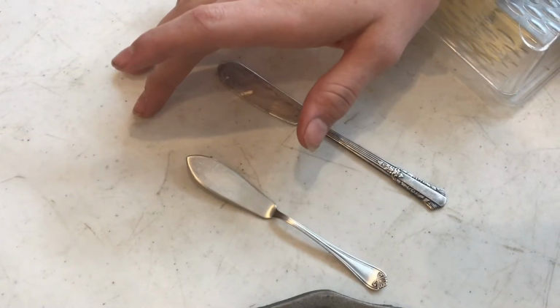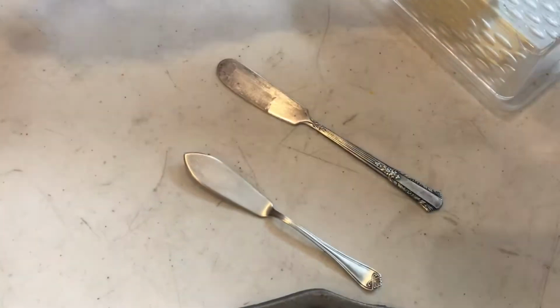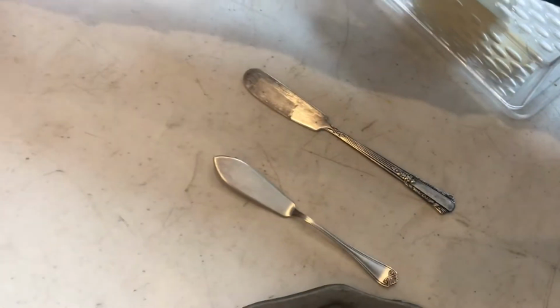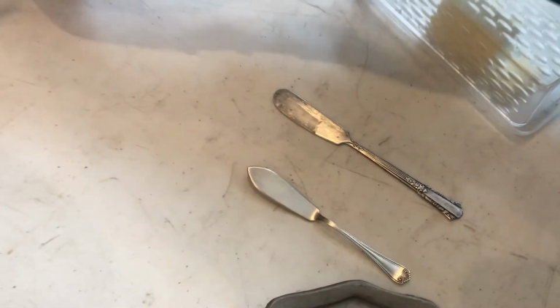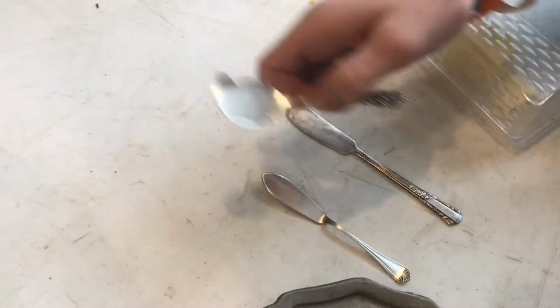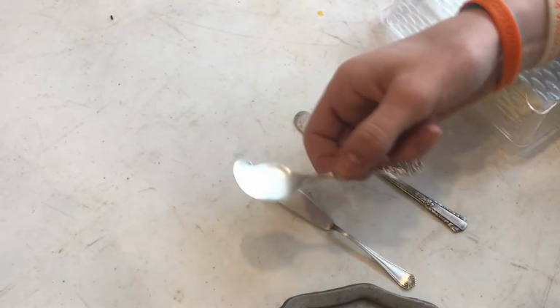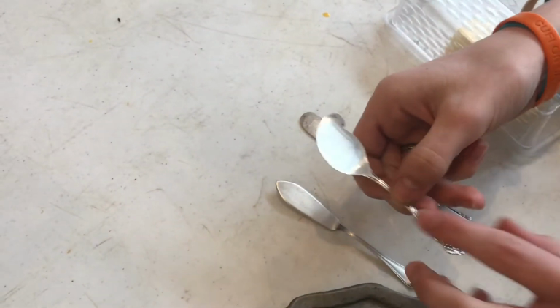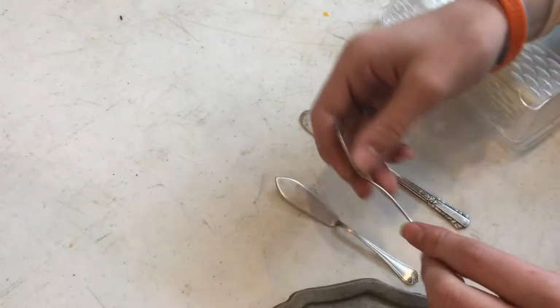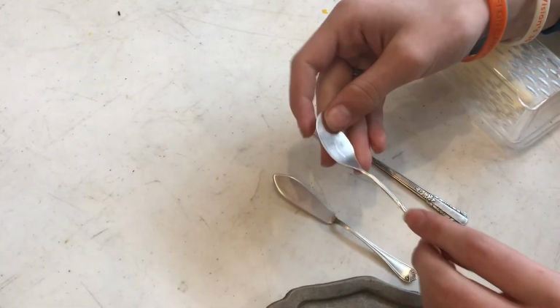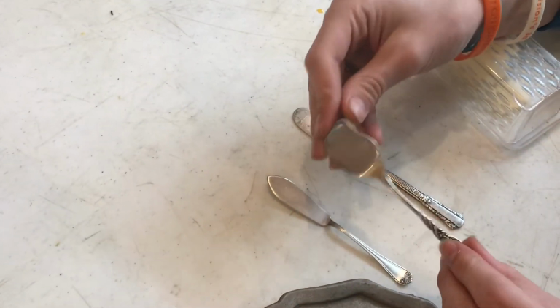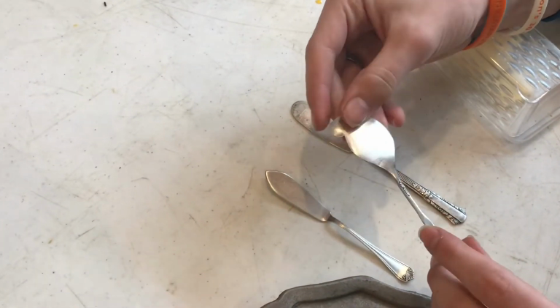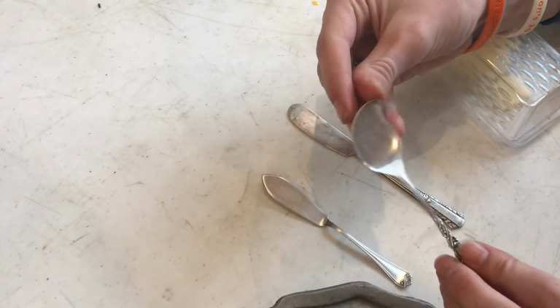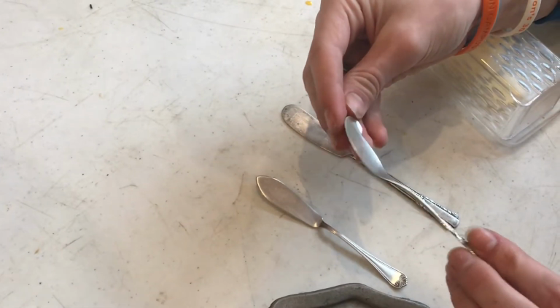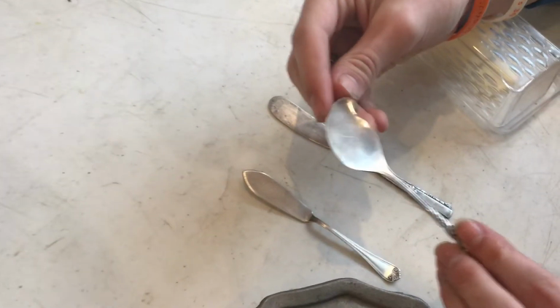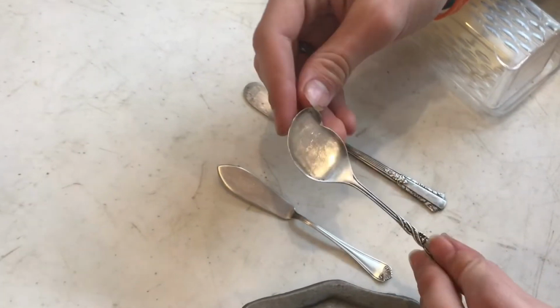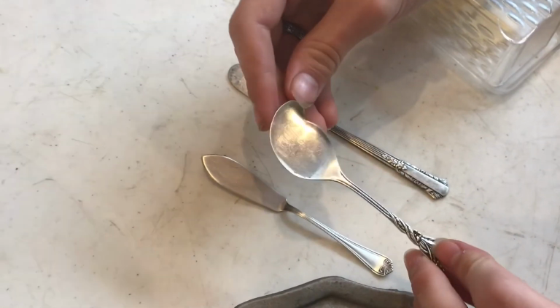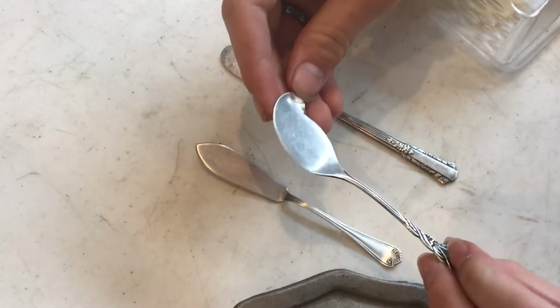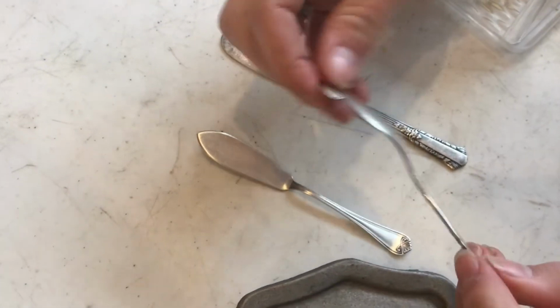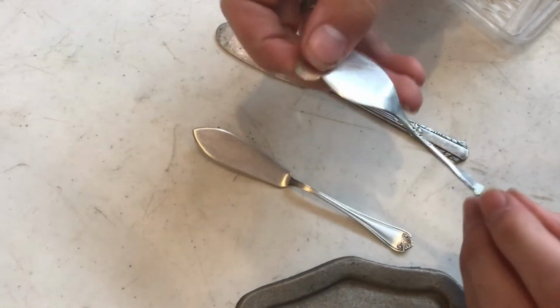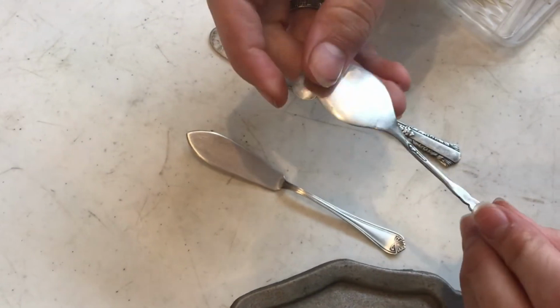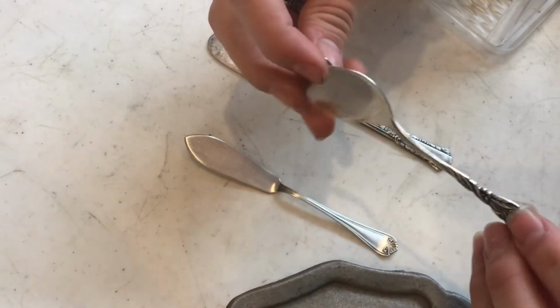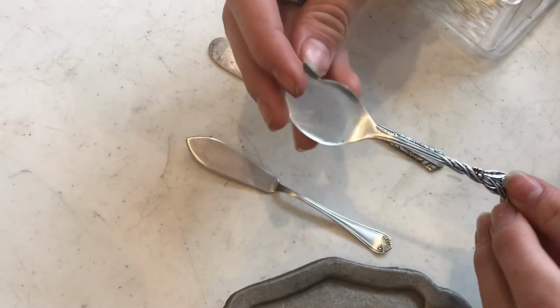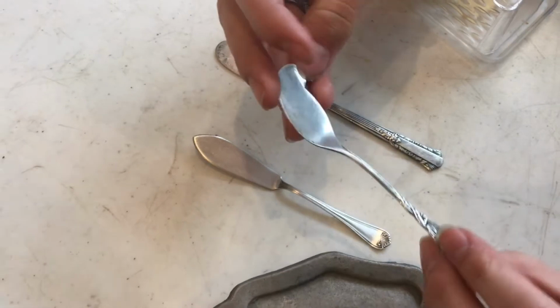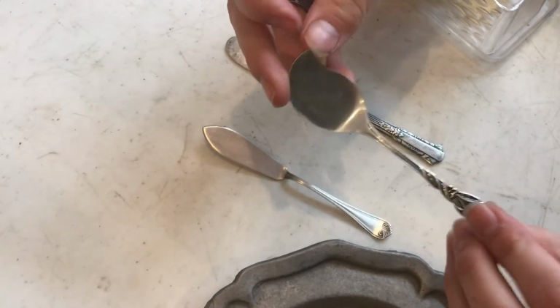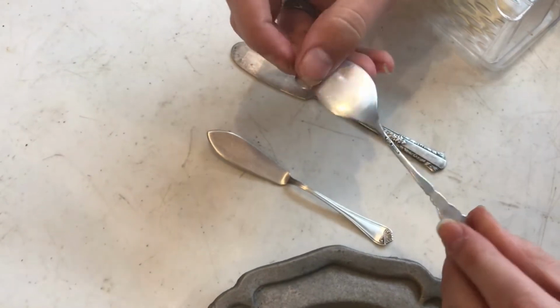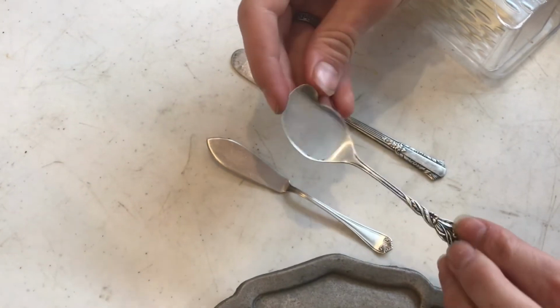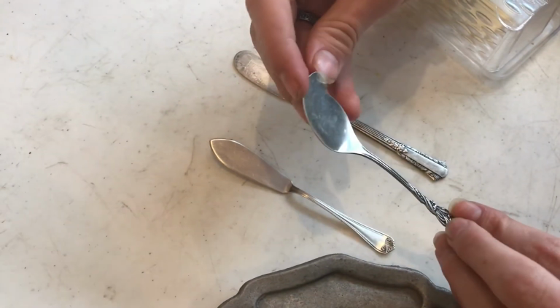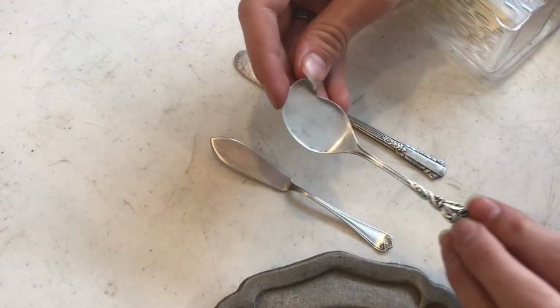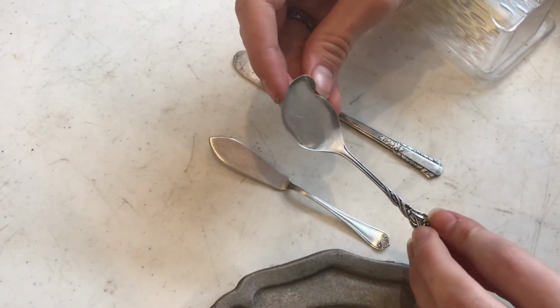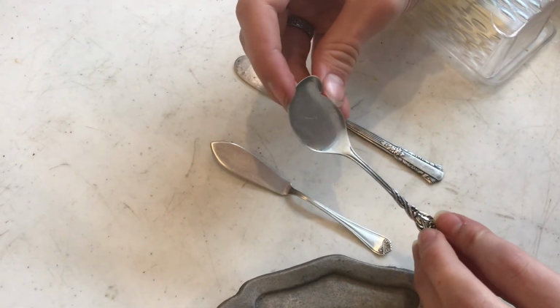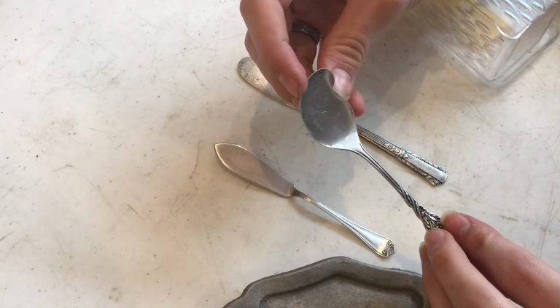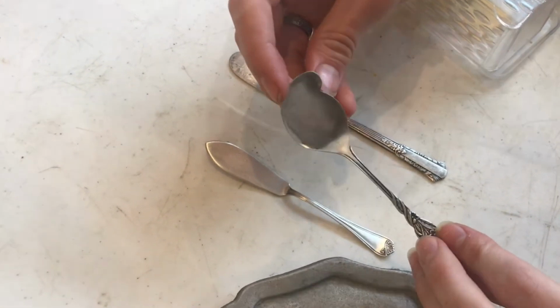Another cool piece of silverware that we have is a jelly knife. It's for scooping jelly, and this one's also made out of silver. It's just a really interesting shaped piece of silverware.